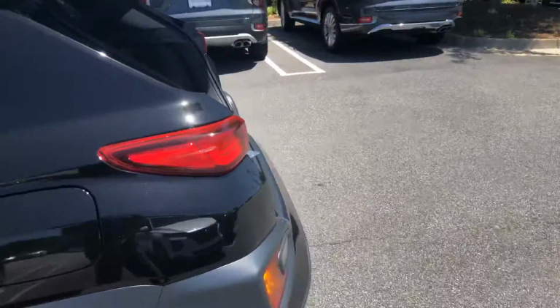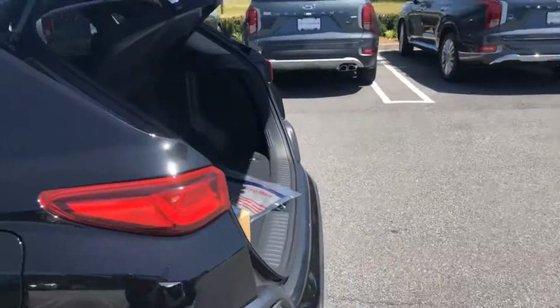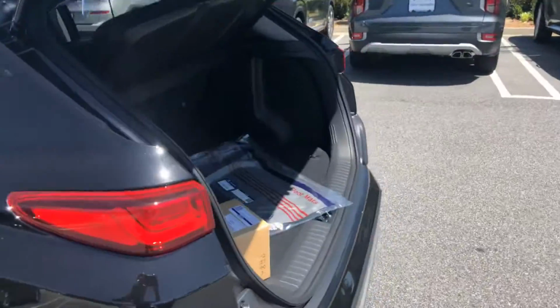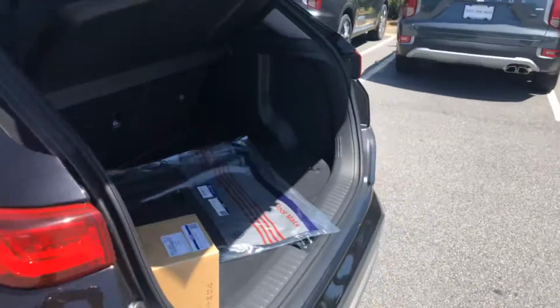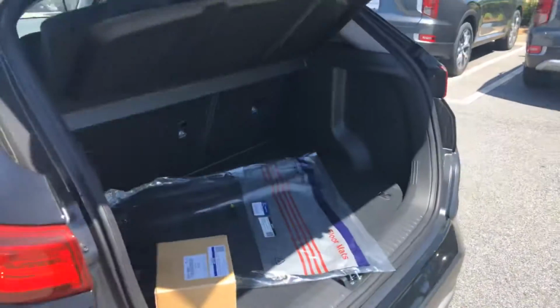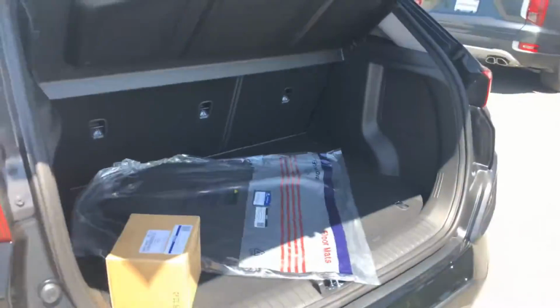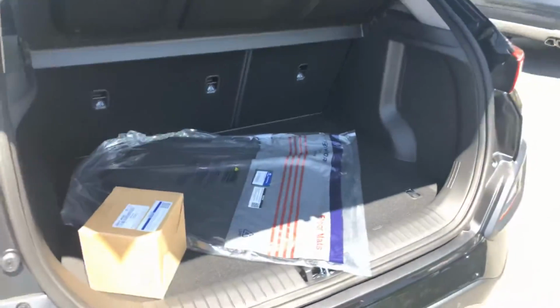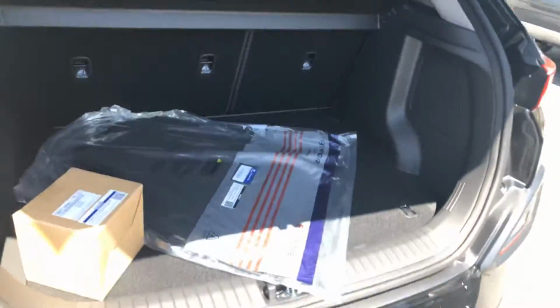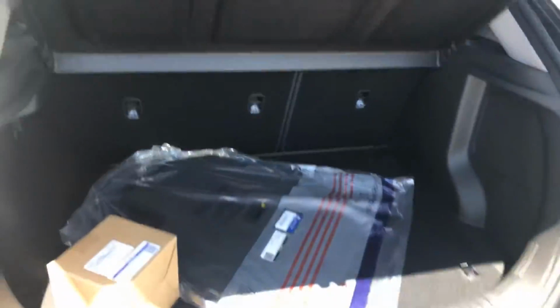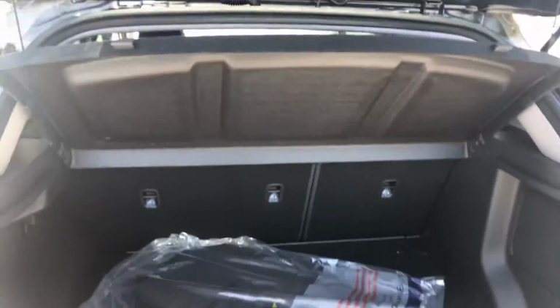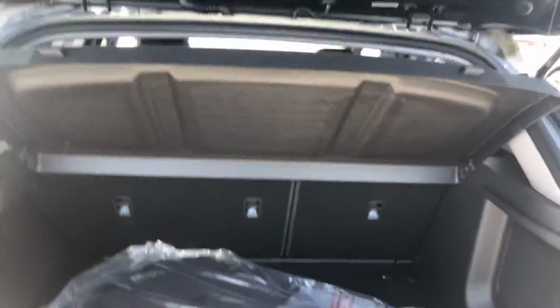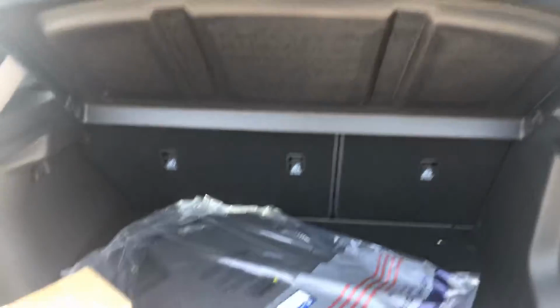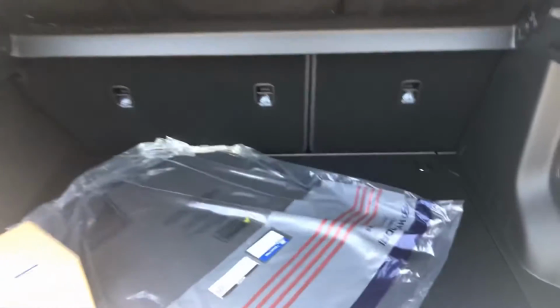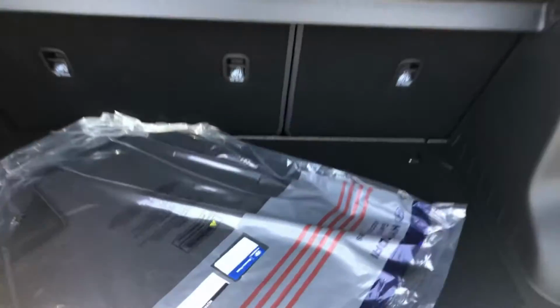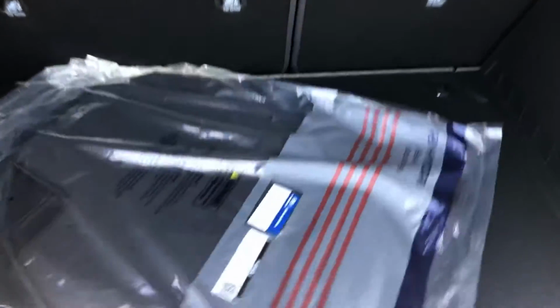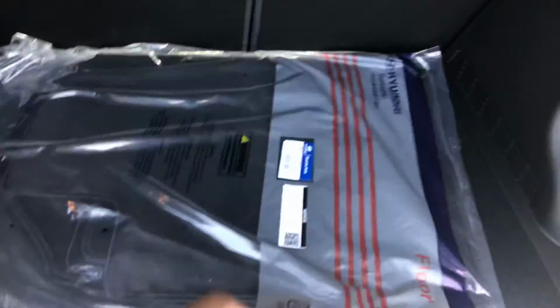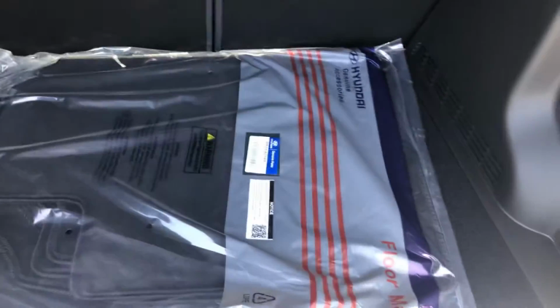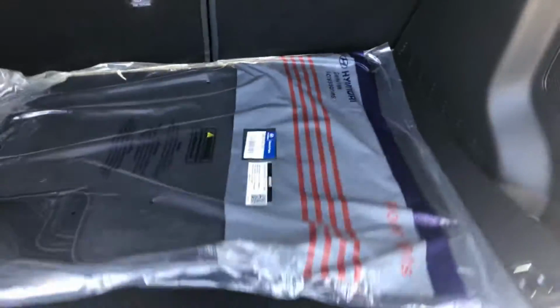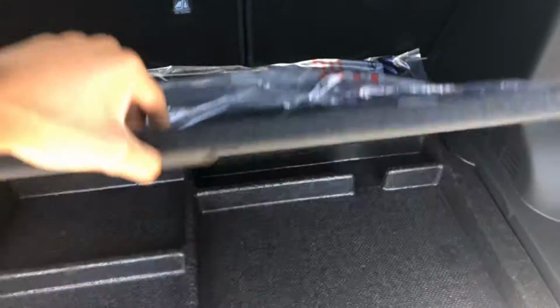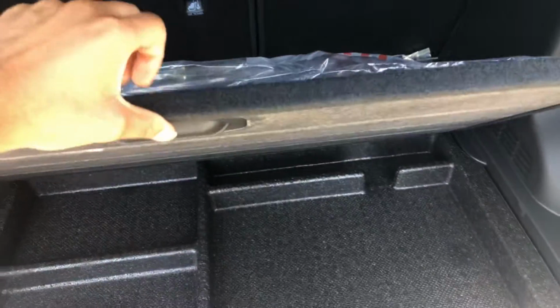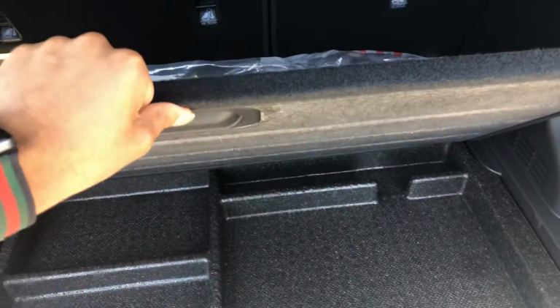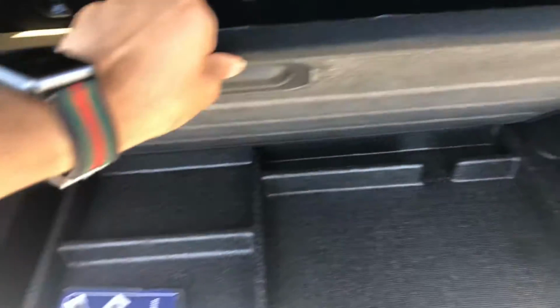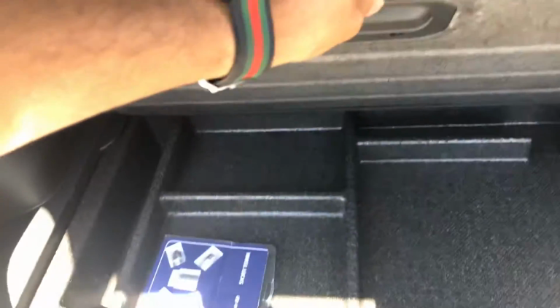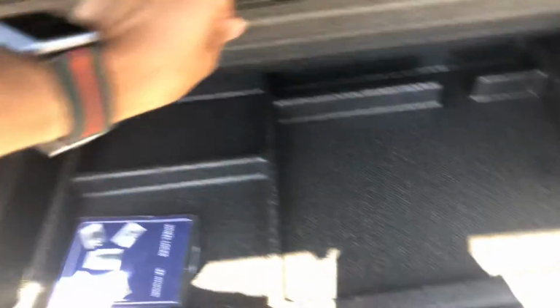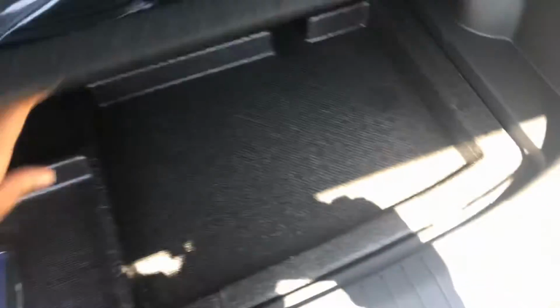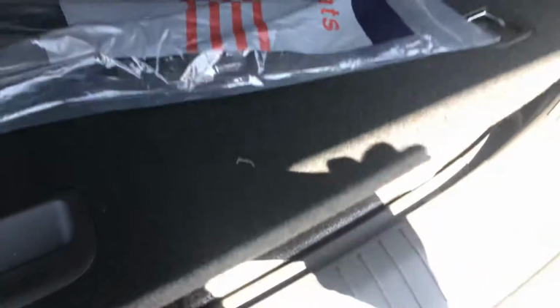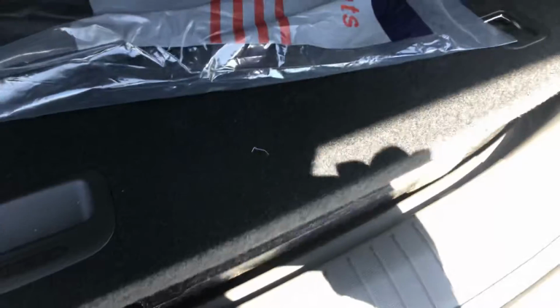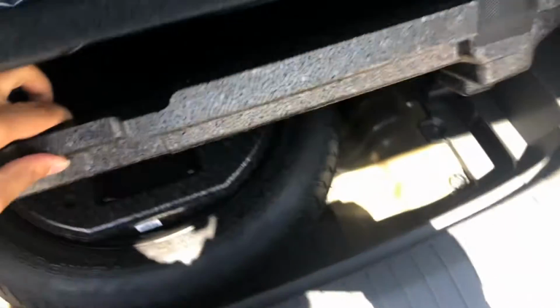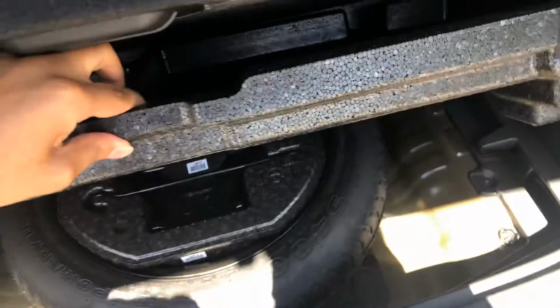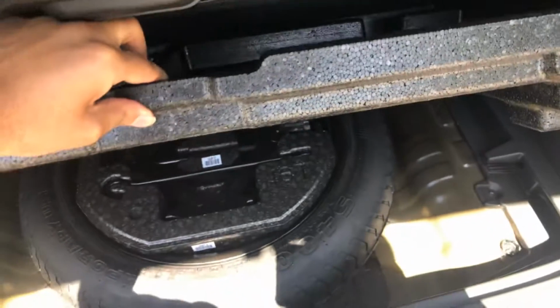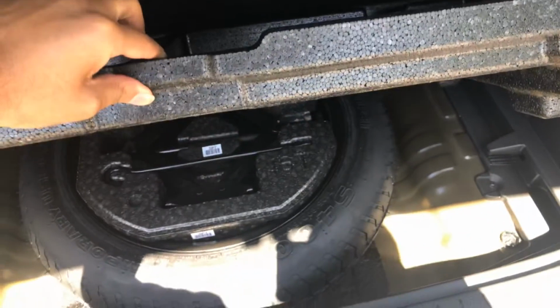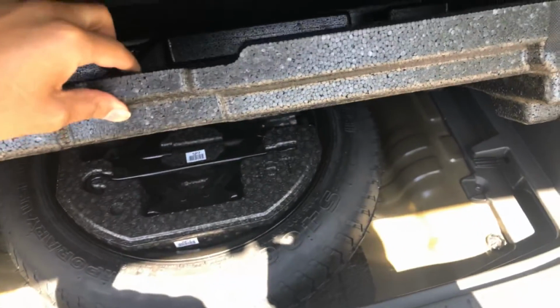And then your trunk — you have some floor mats, you have a cargo cover. Underneath you also have a nice cargo tray that you can take out with your wheel locks, and then underneath that, a spare tire and spare tire kit.